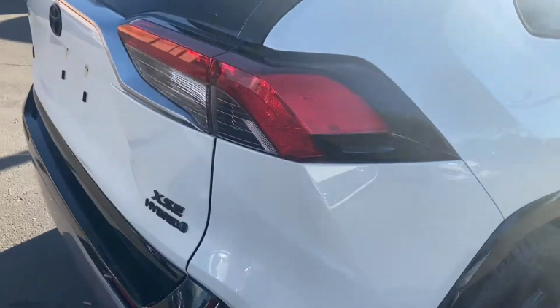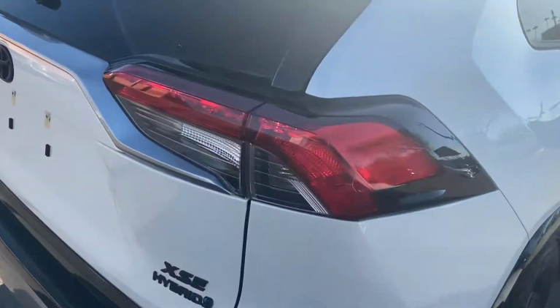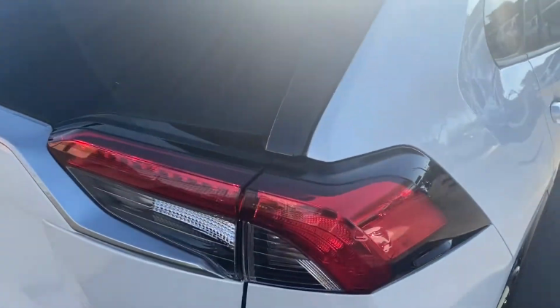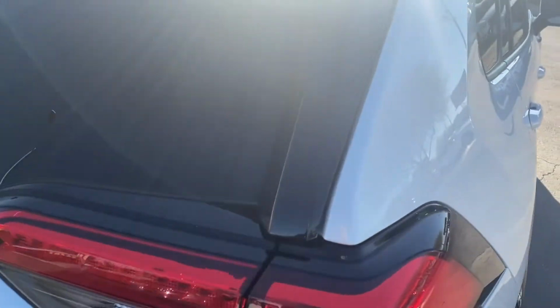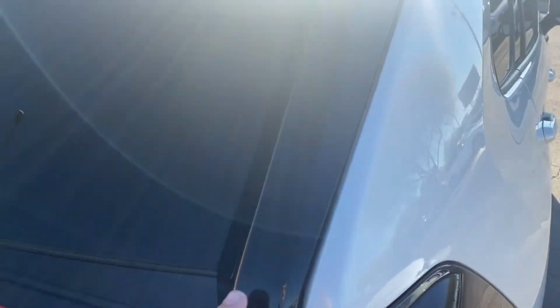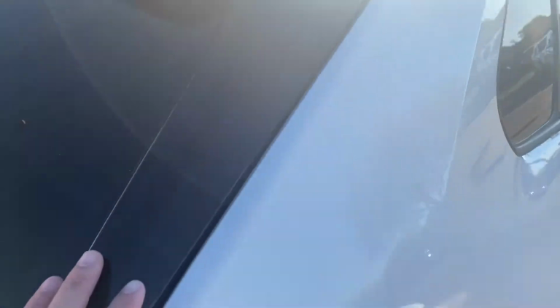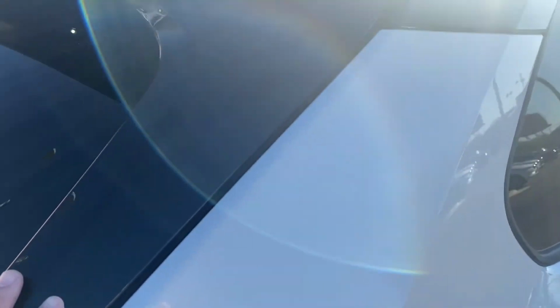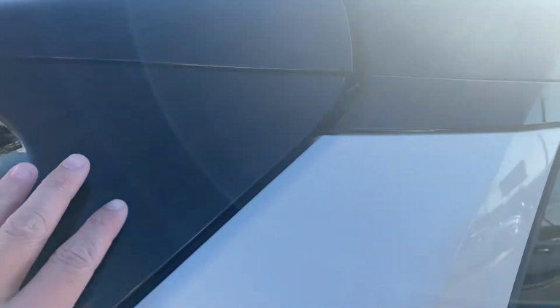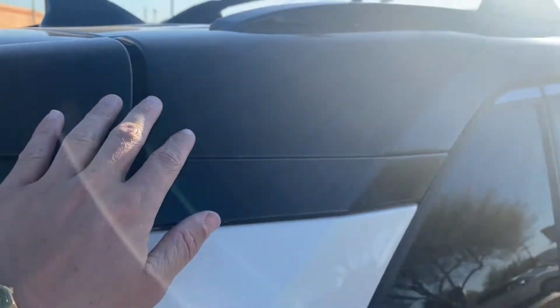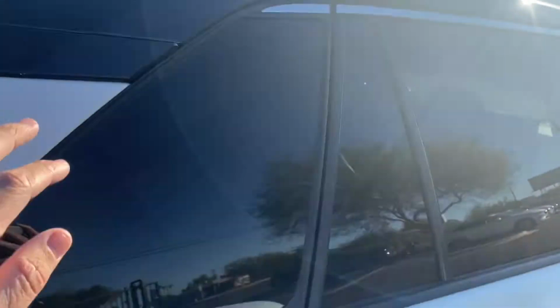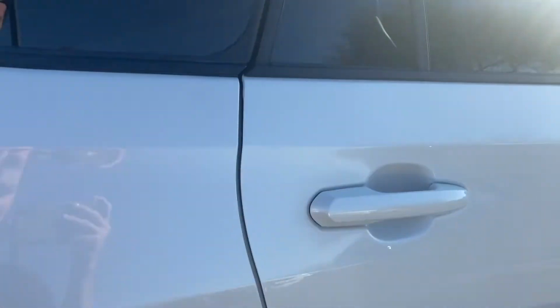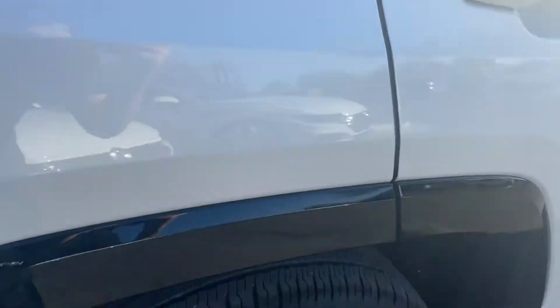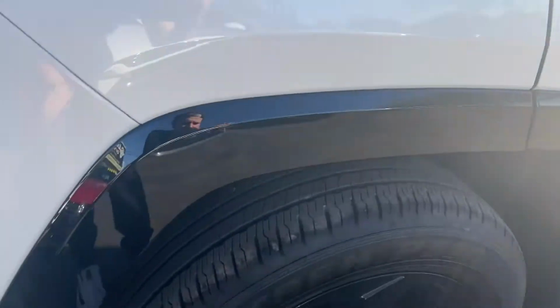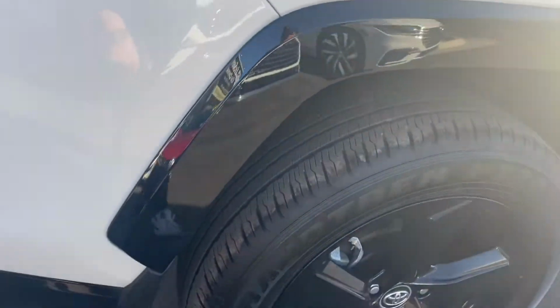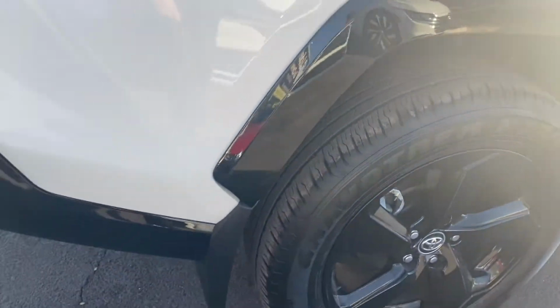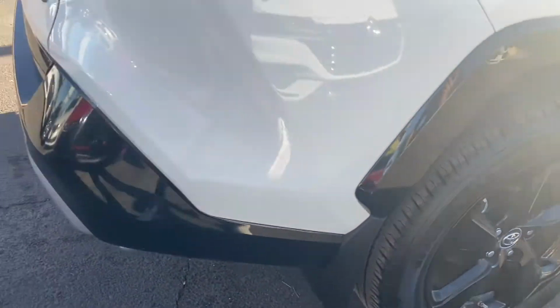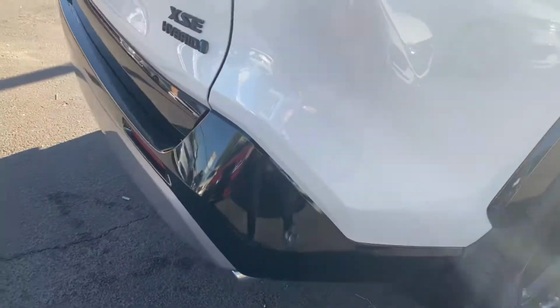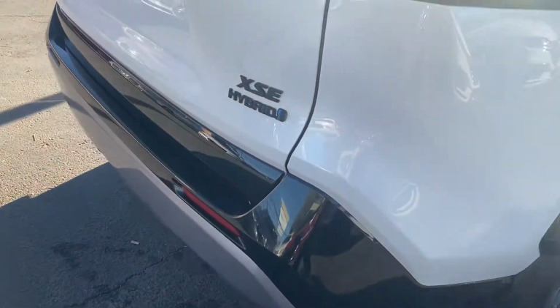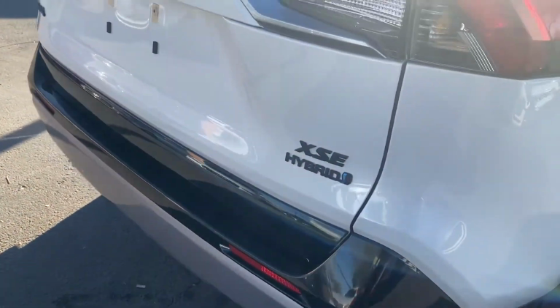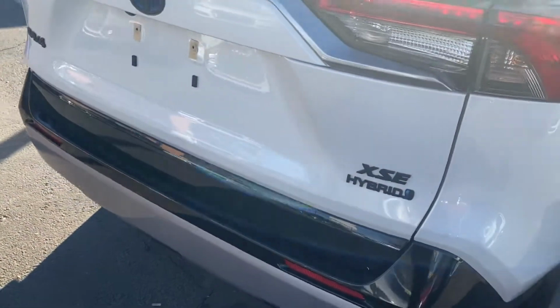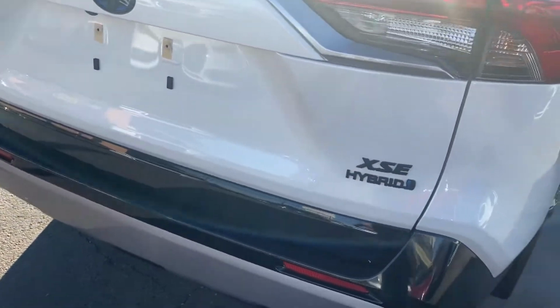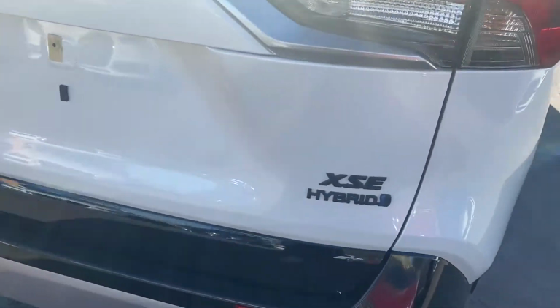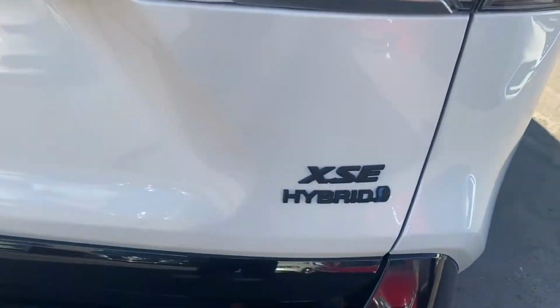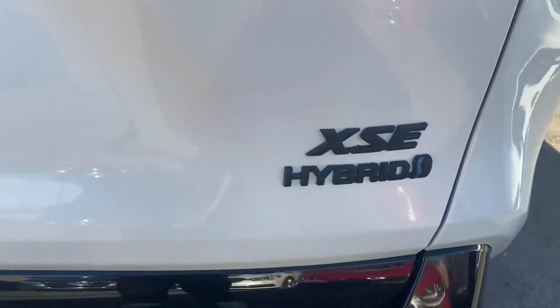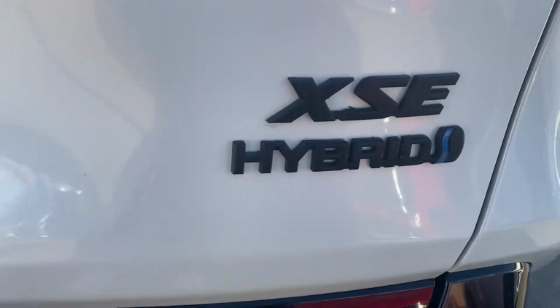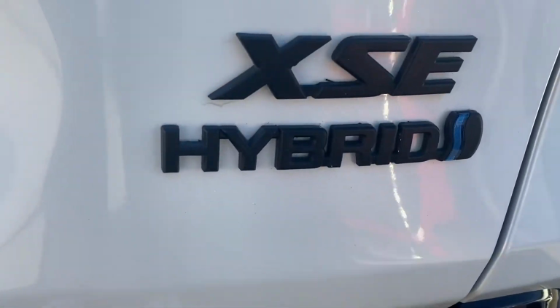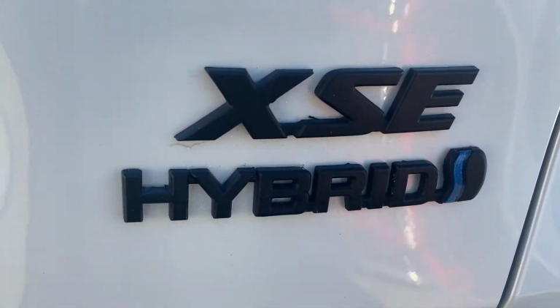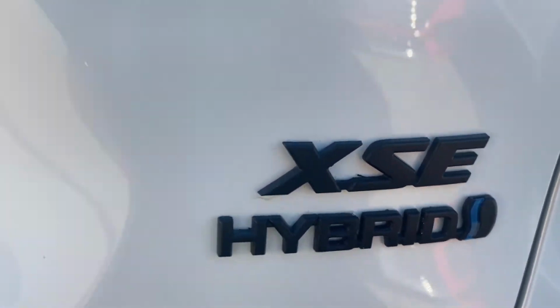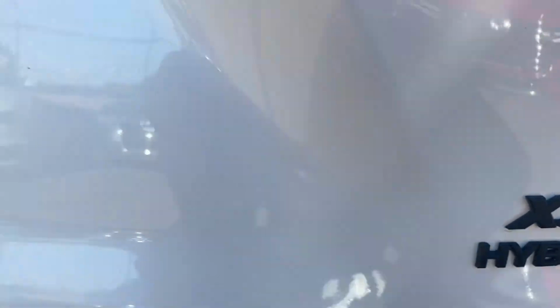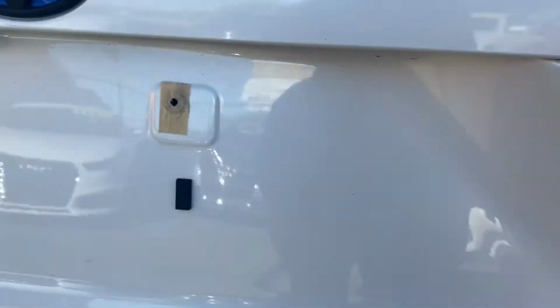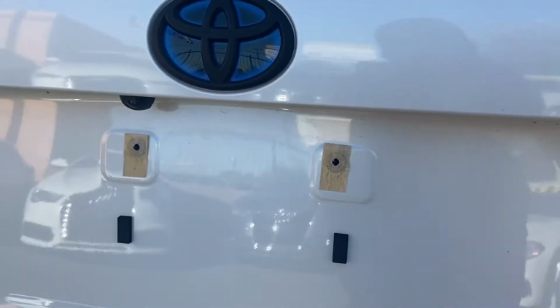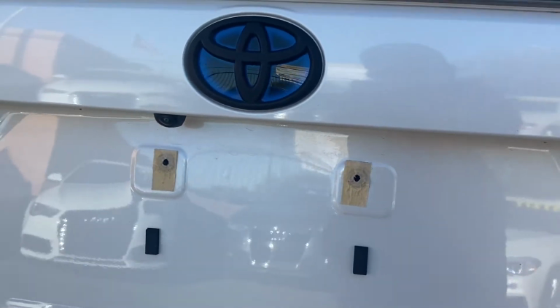This is really cool. So we get these kind of blacked out pieces up top, around the wheel wells, and on the bumpers. All the decals are black vinyl wrapped, and then we get a backup camera.